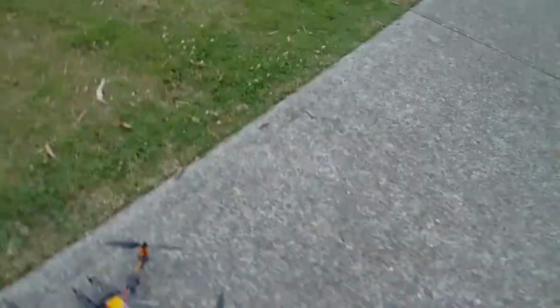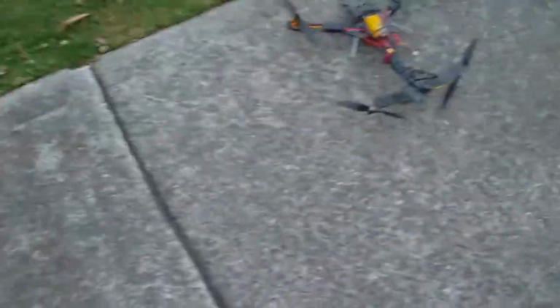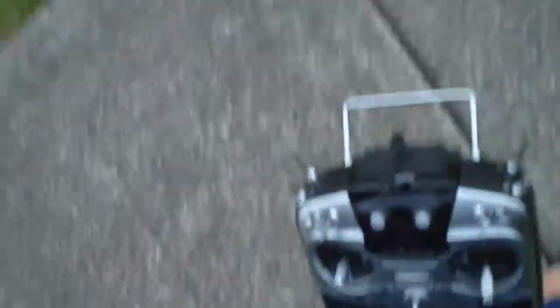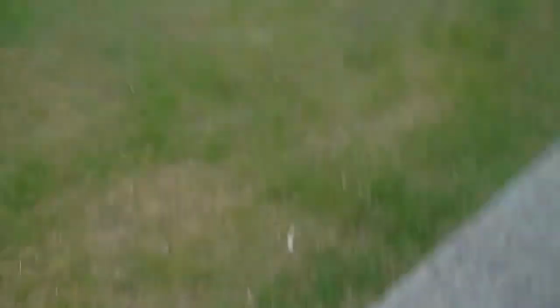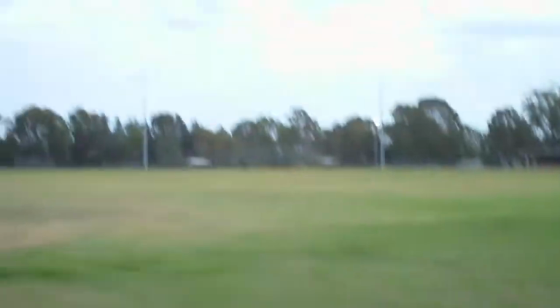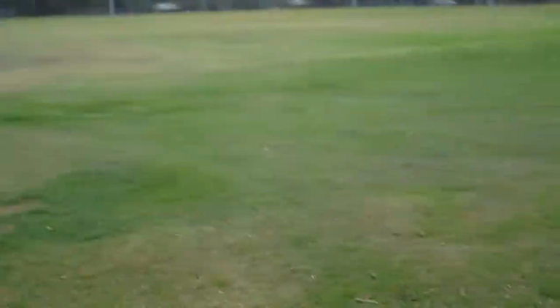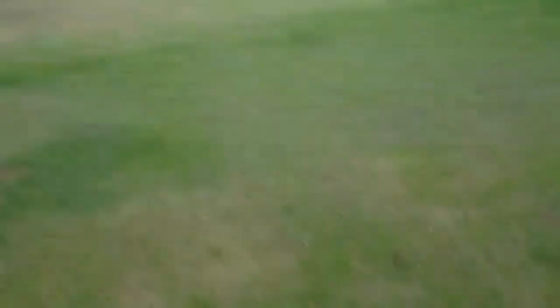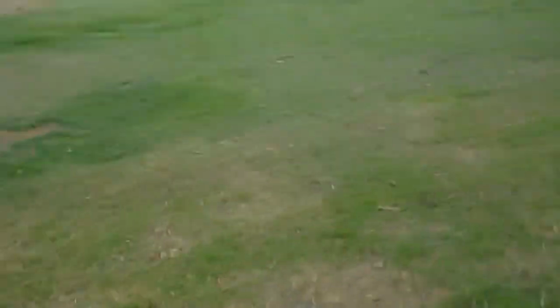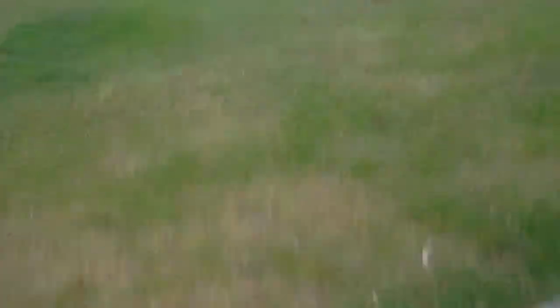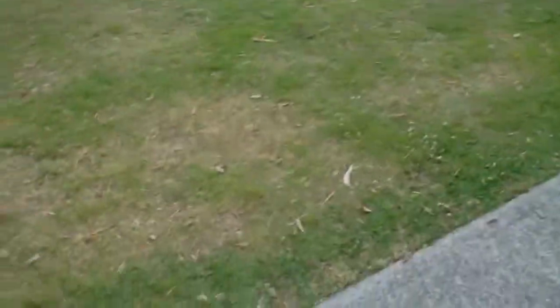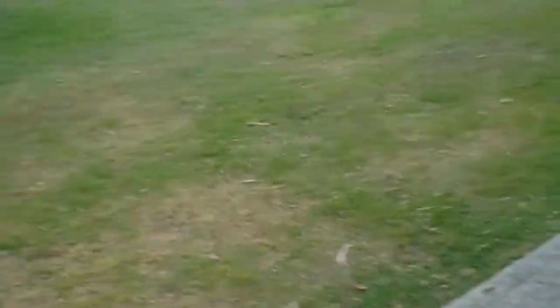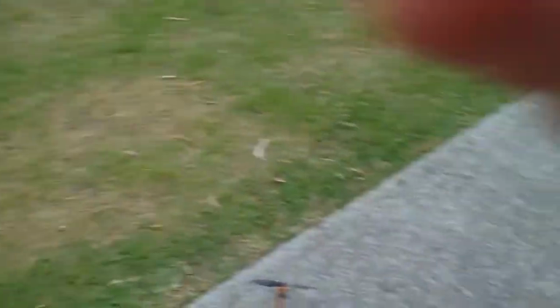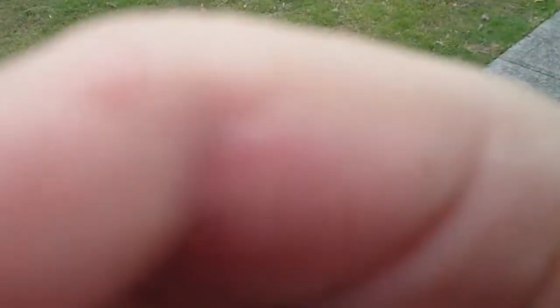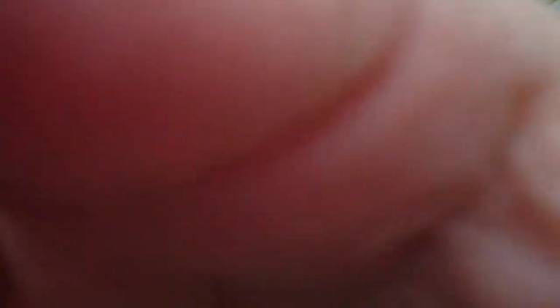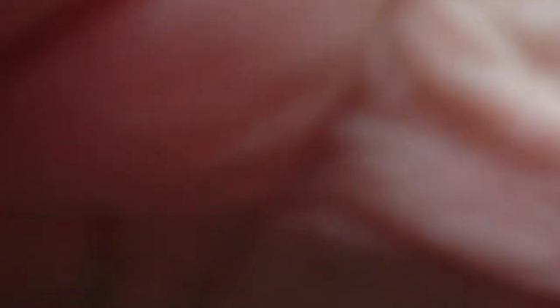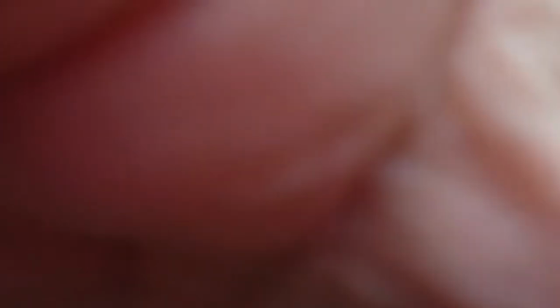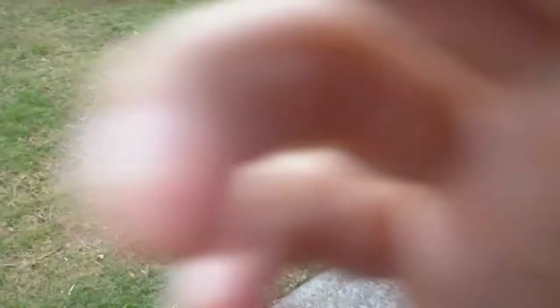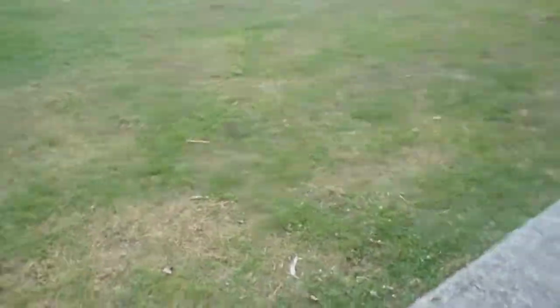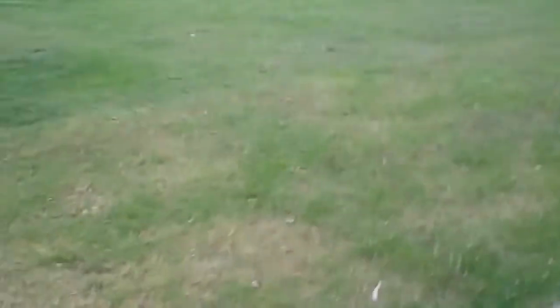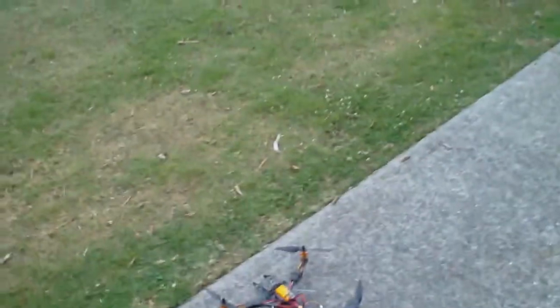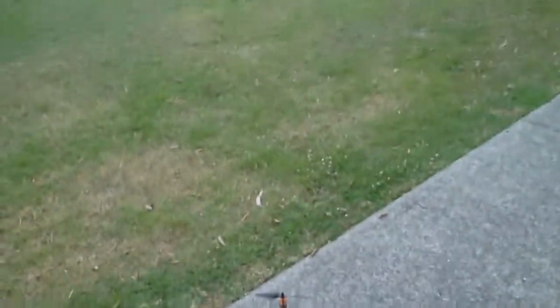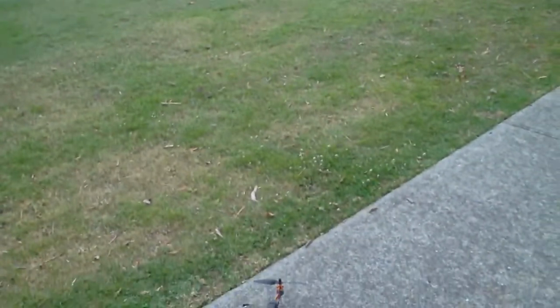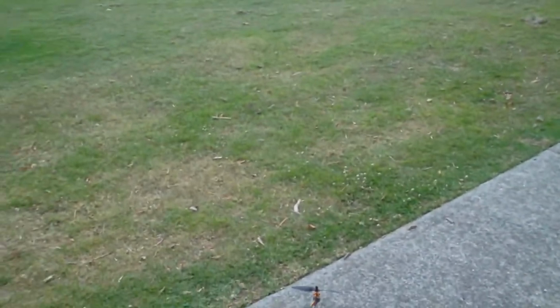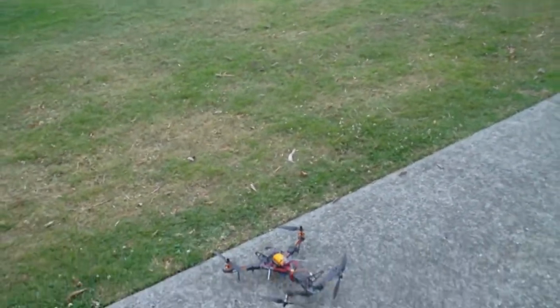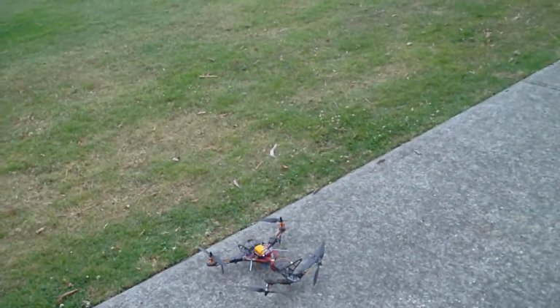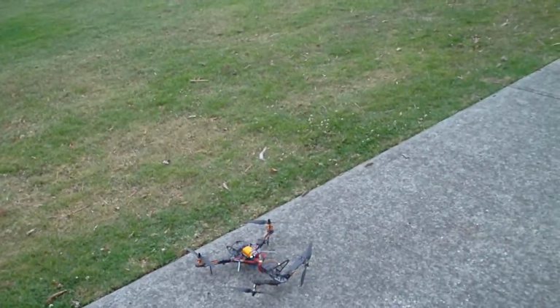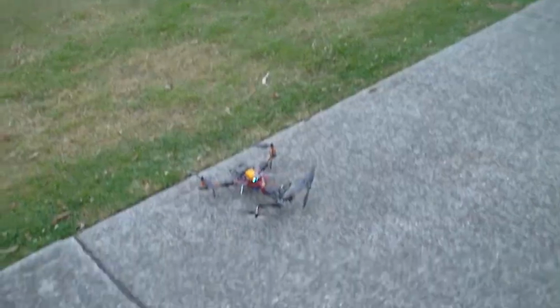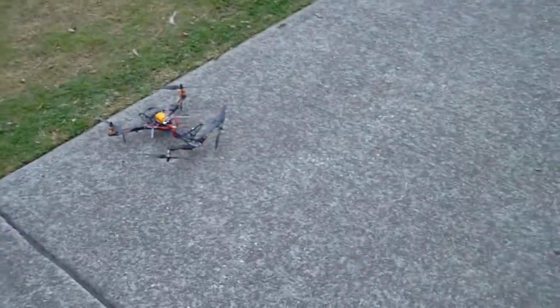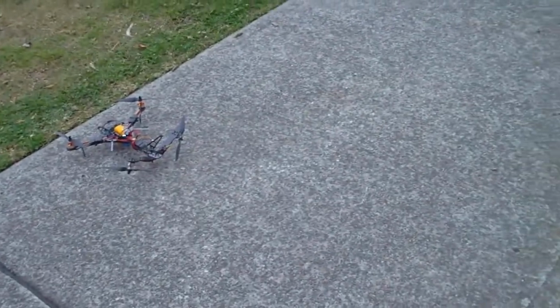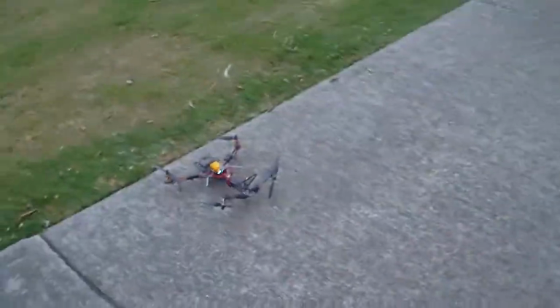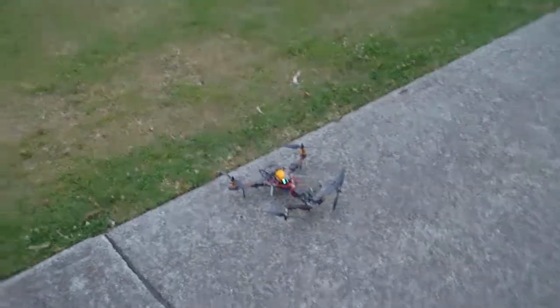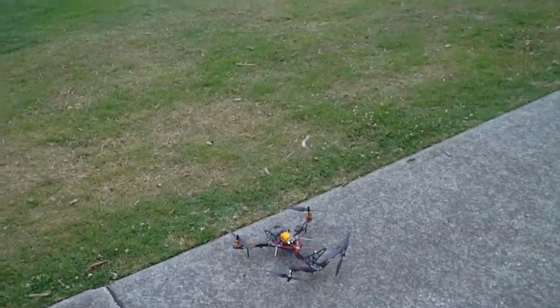I'll get this hat cam on at the right angle. Let's go. Acro mode.